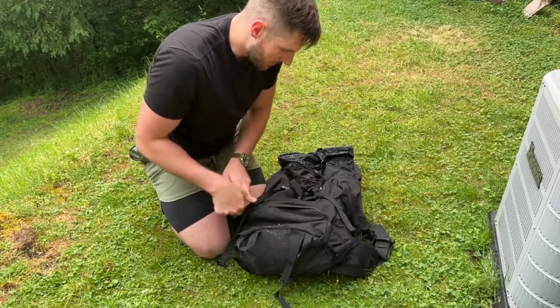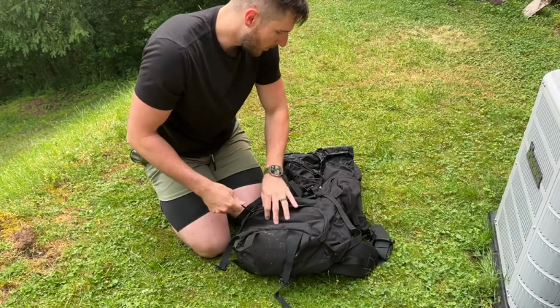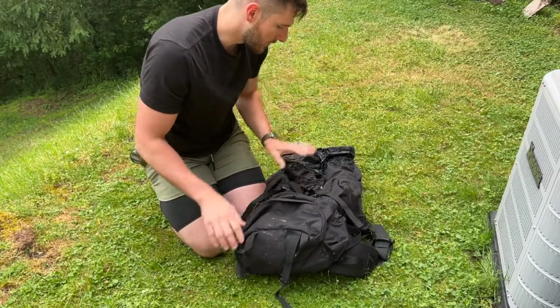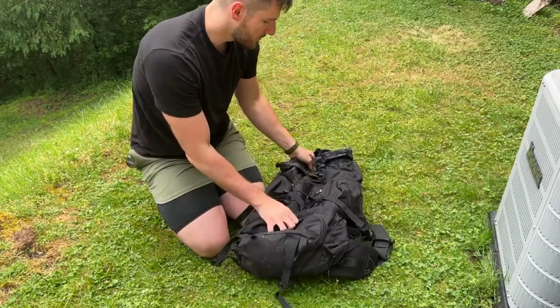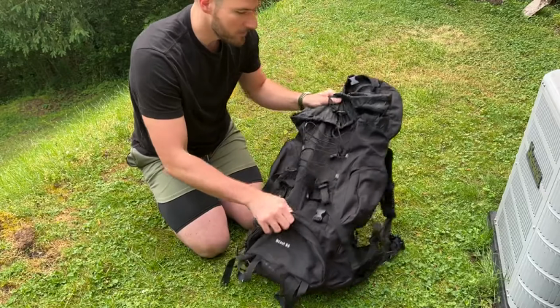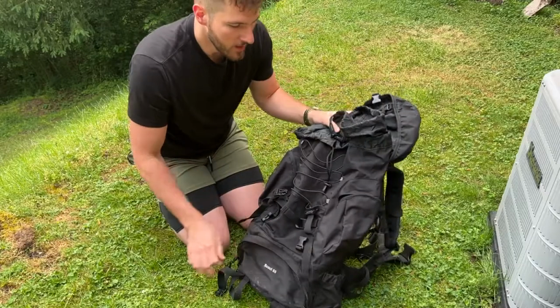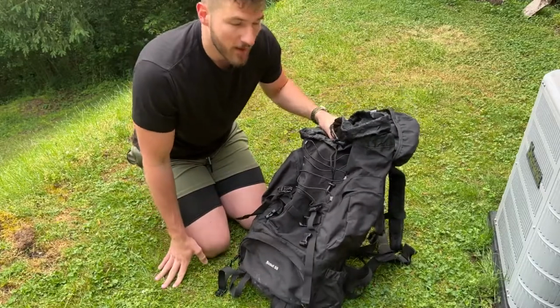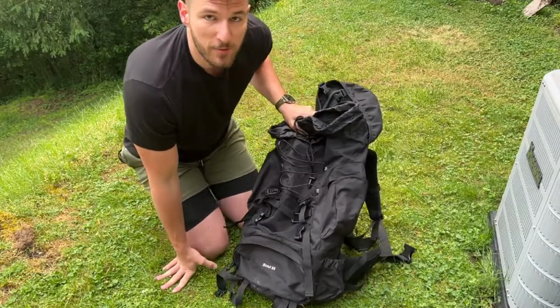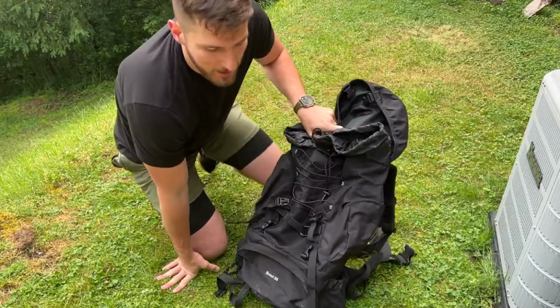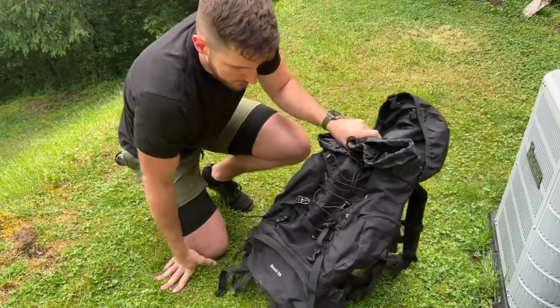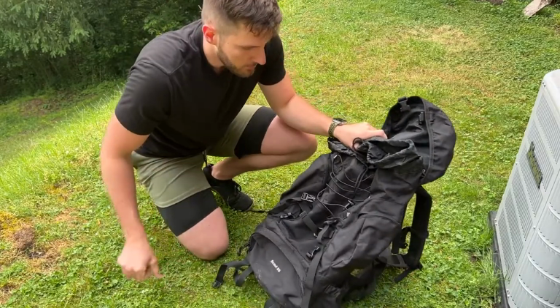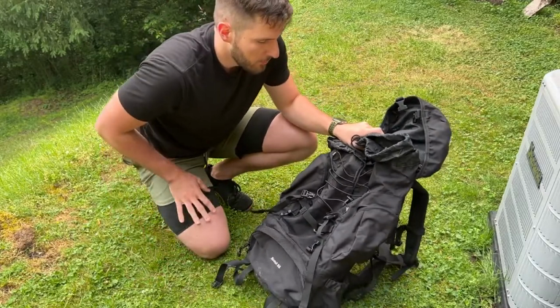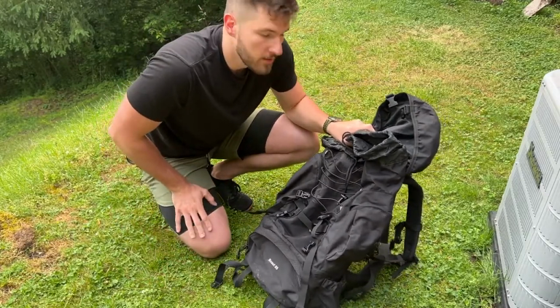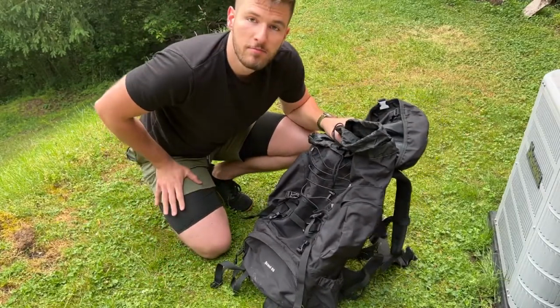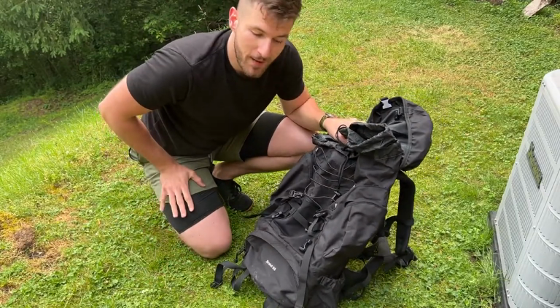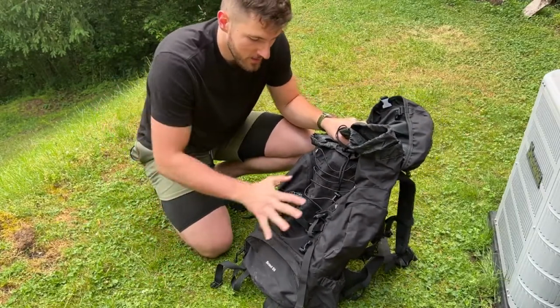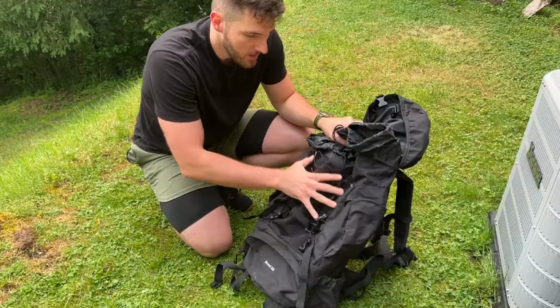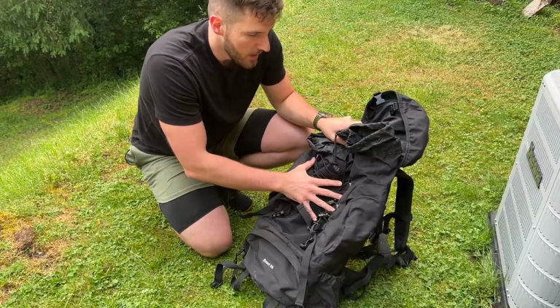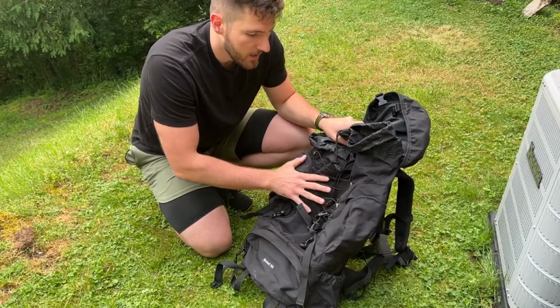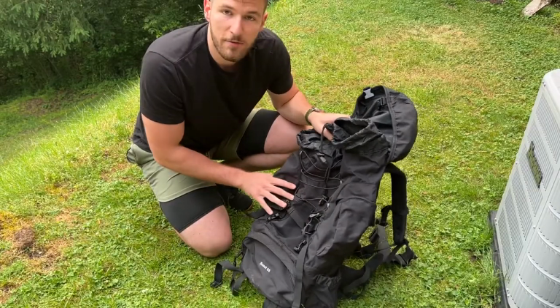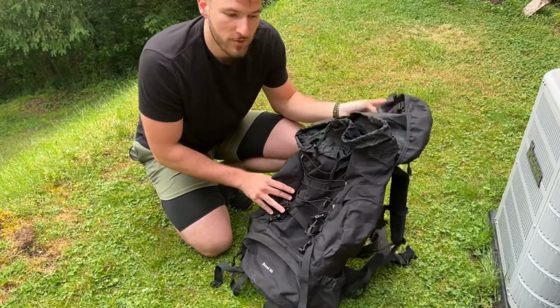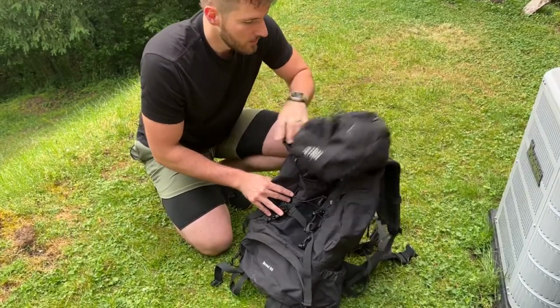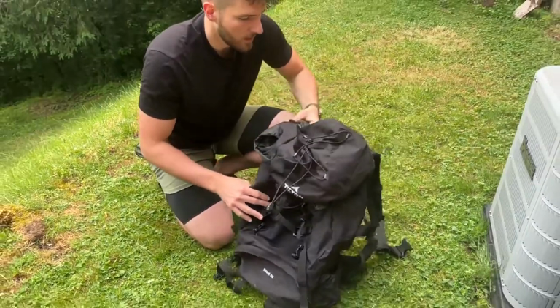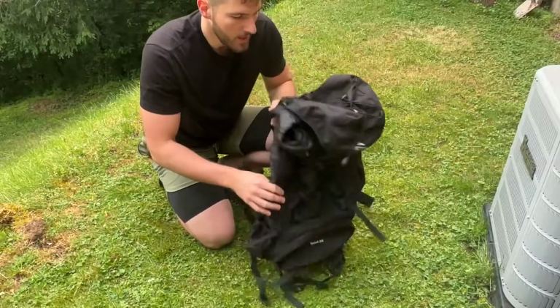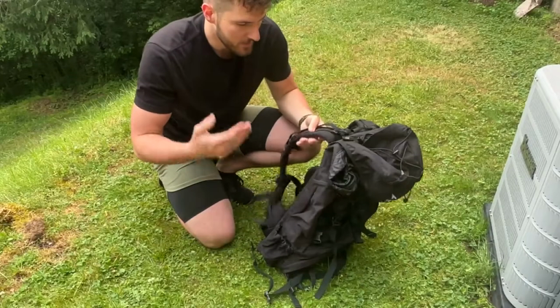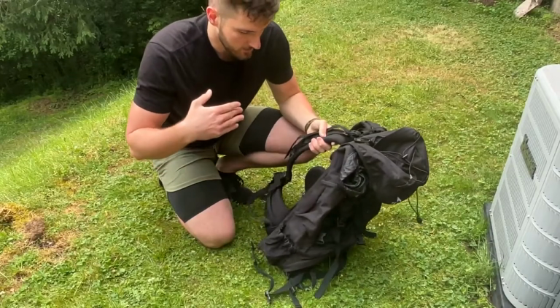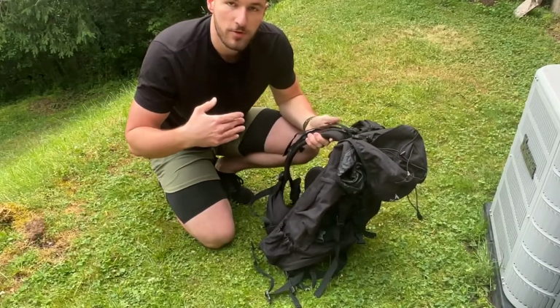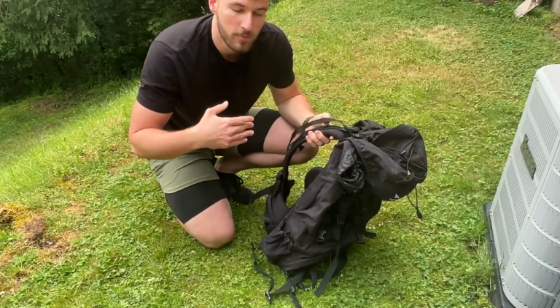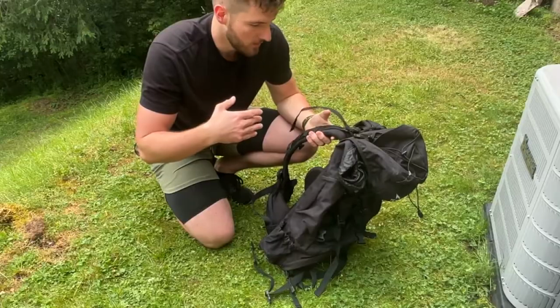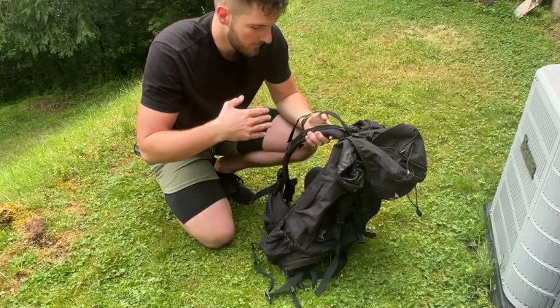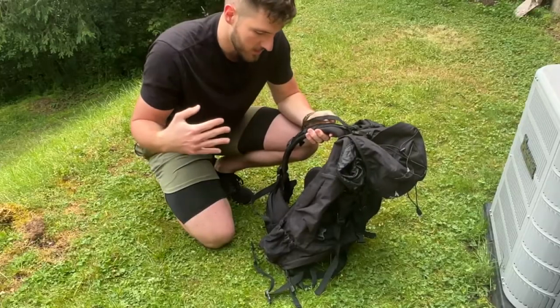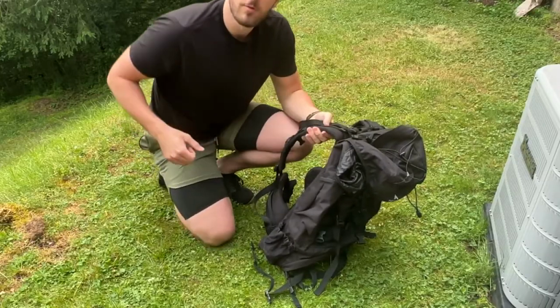The quality I'm impressed with. I've been practicing for a backpacking trip, putting 30-plus pounds in here and hiking, and it fits really well. I'm 6'2", so I'll show you what the fit looks like real quick.